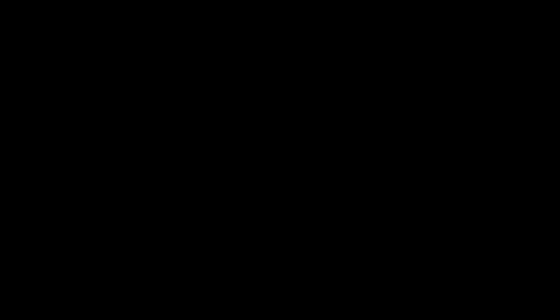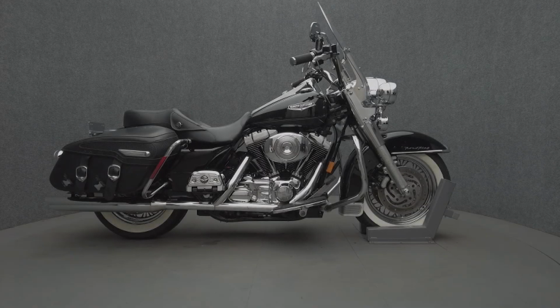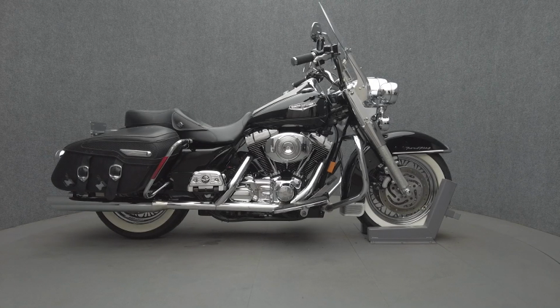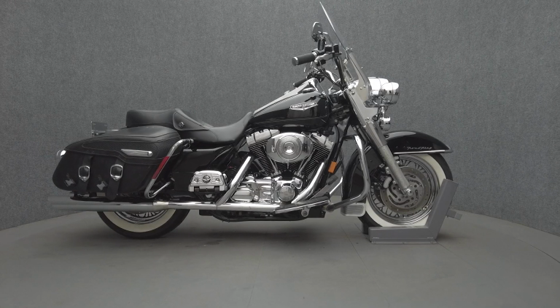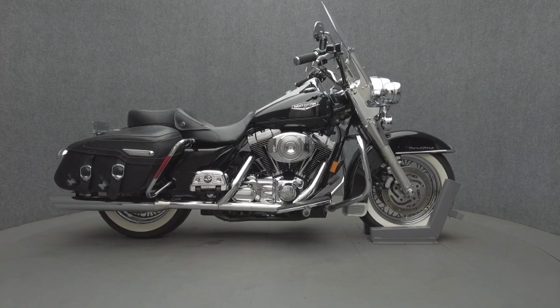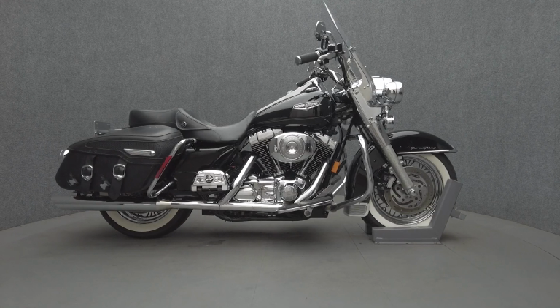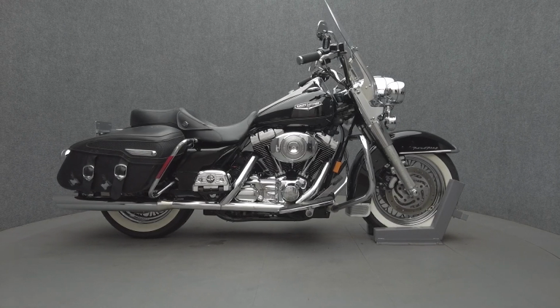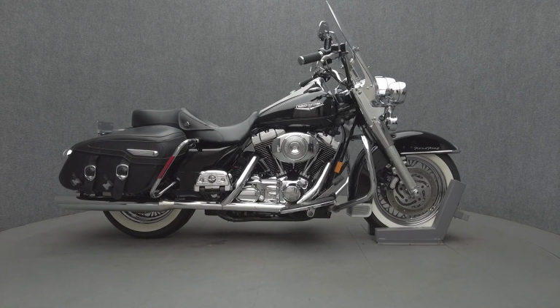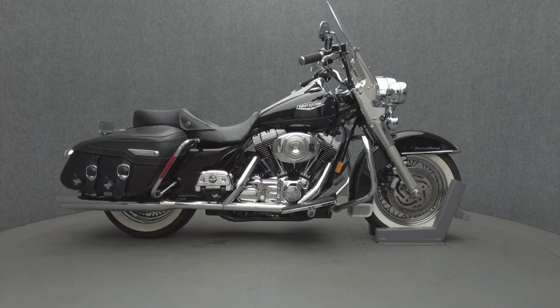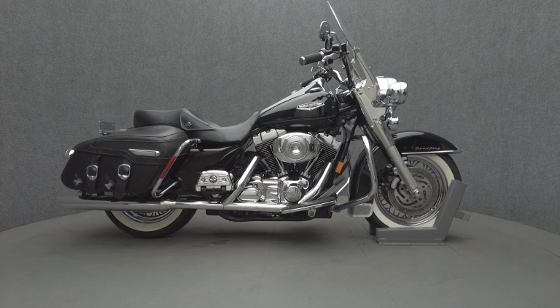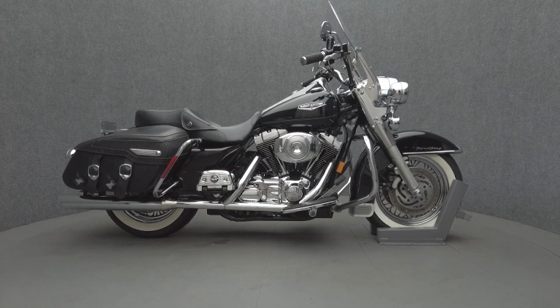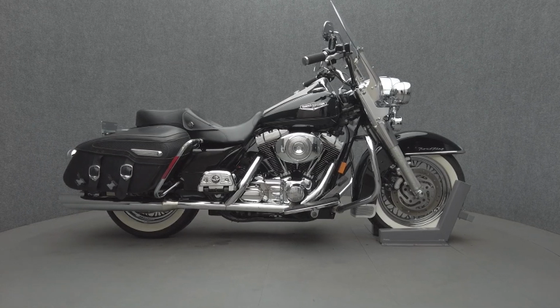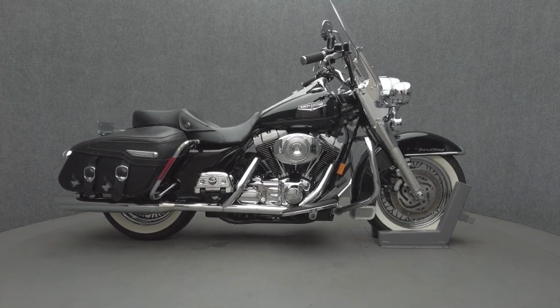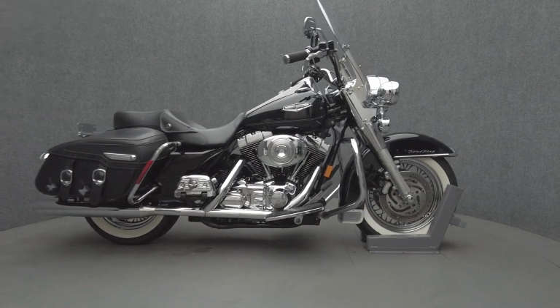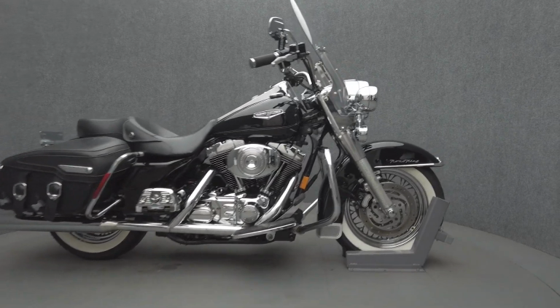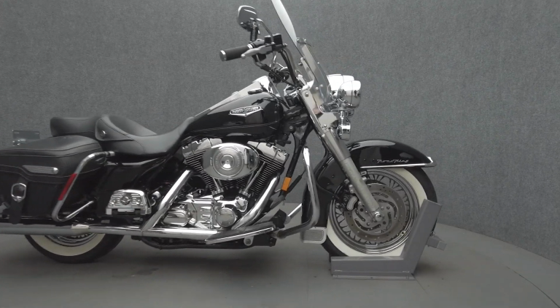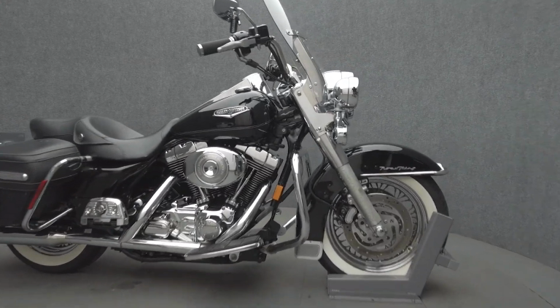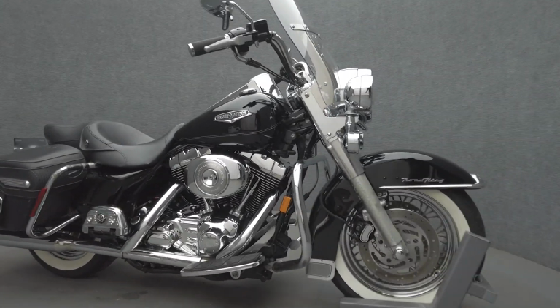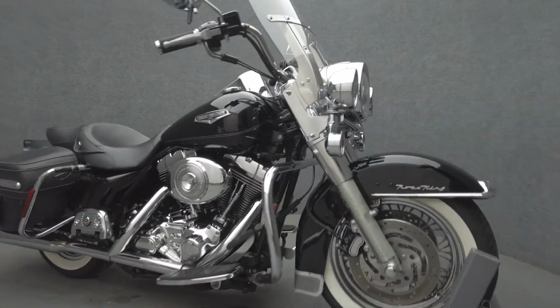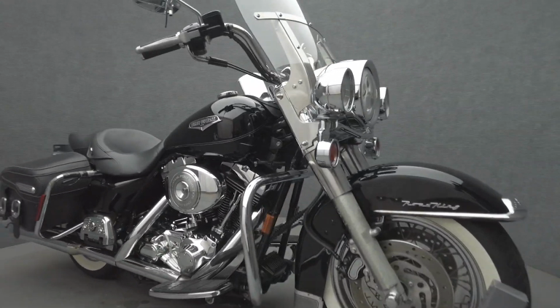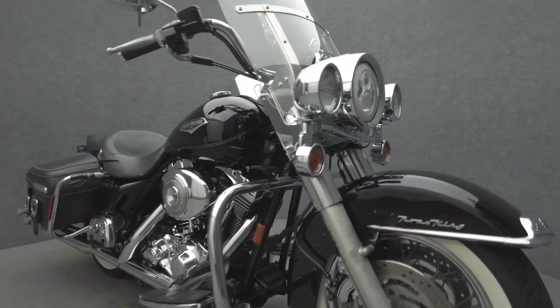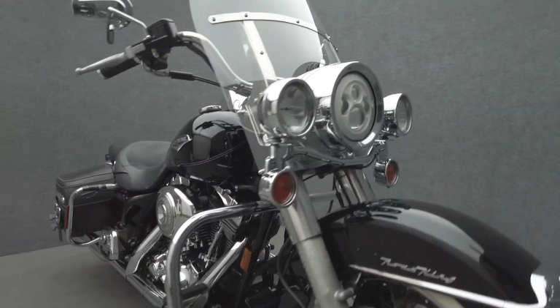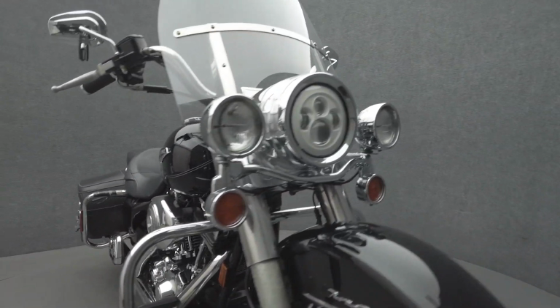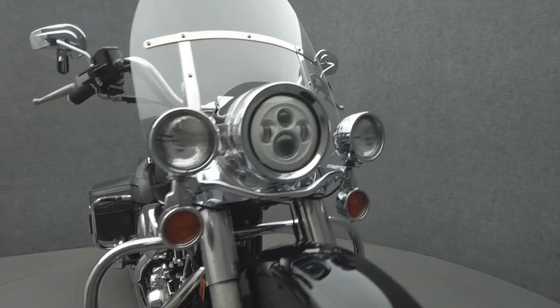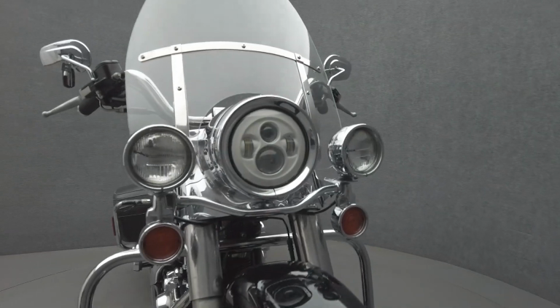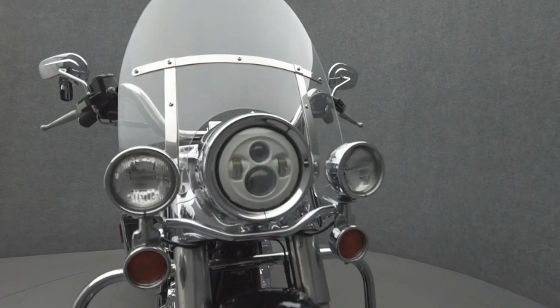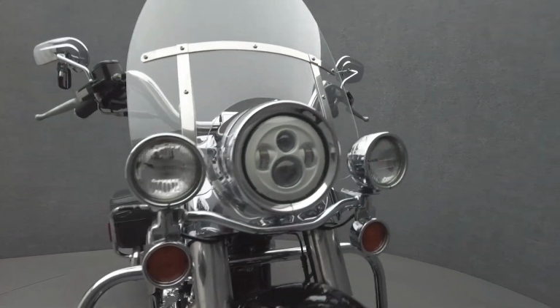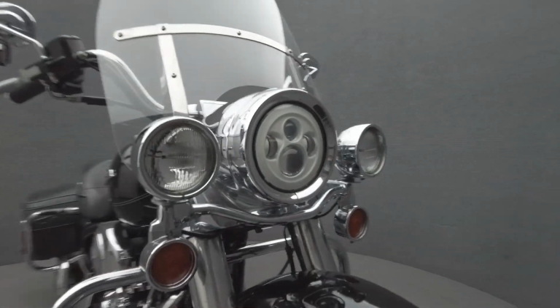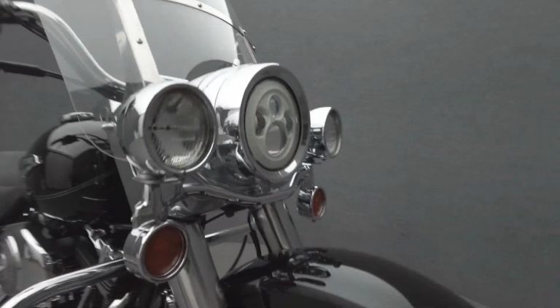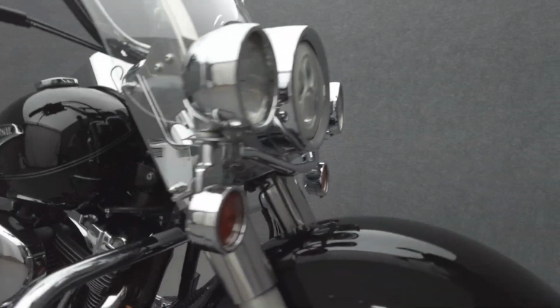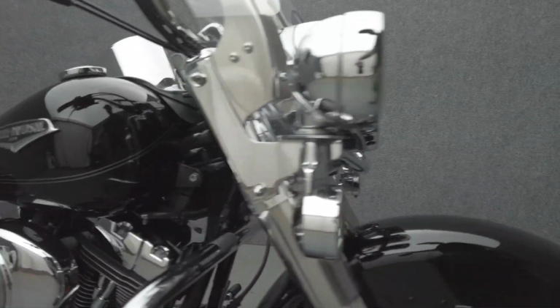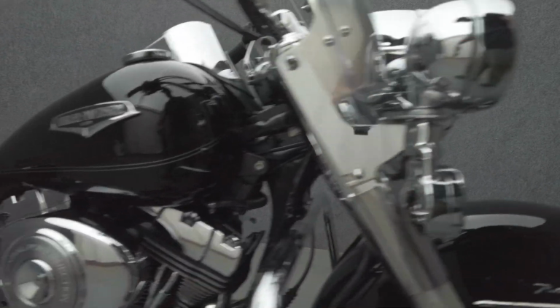Hey everyone, this is Keegan from National Power Sports. A 2004 Harley-Davidson Road King Classic with 52,544 miles passes New Hampshire State Inspection and runs well.